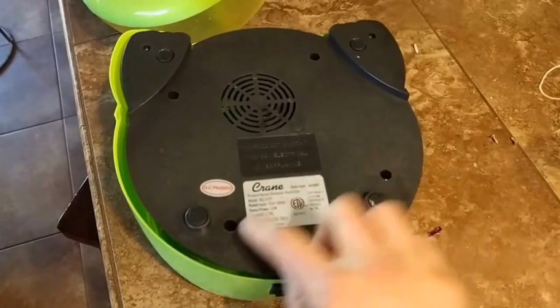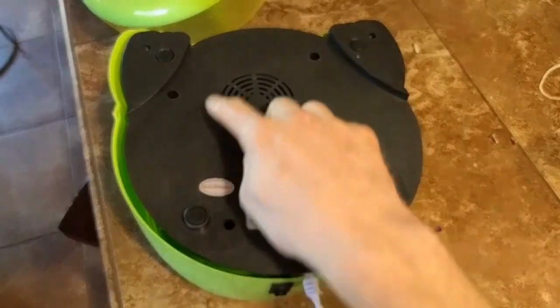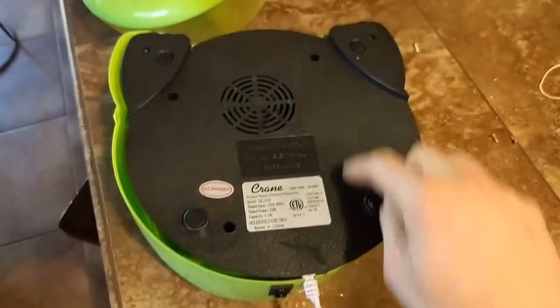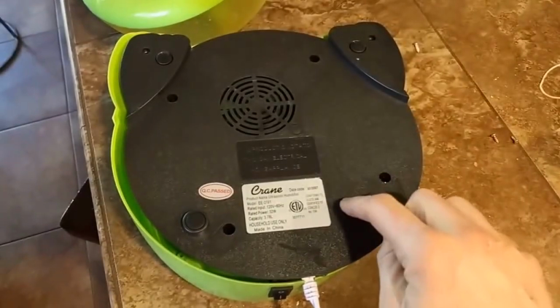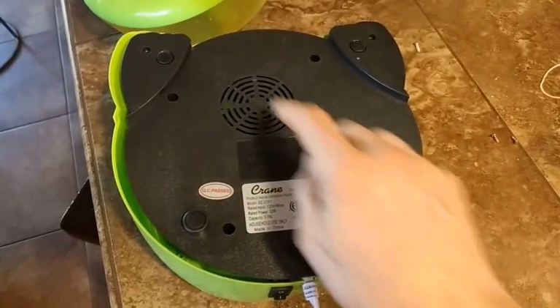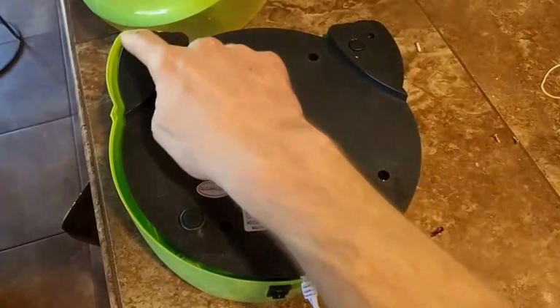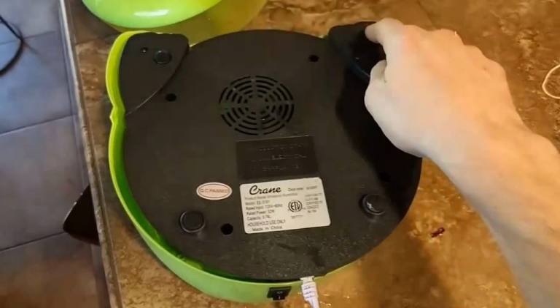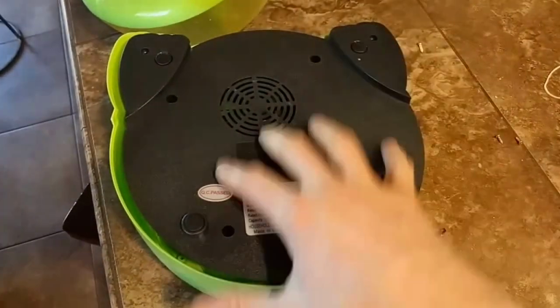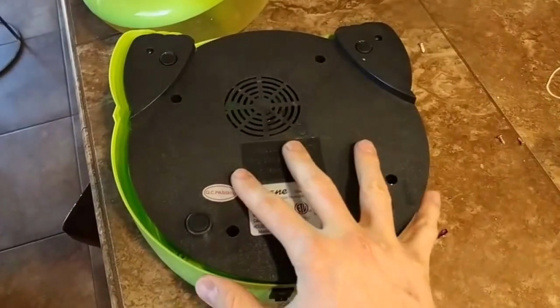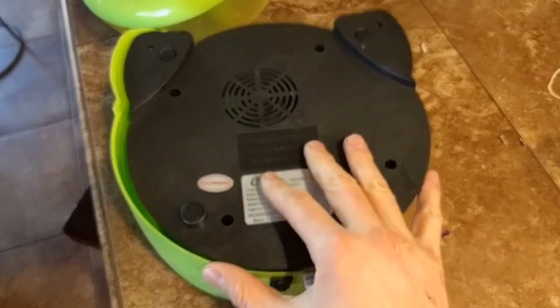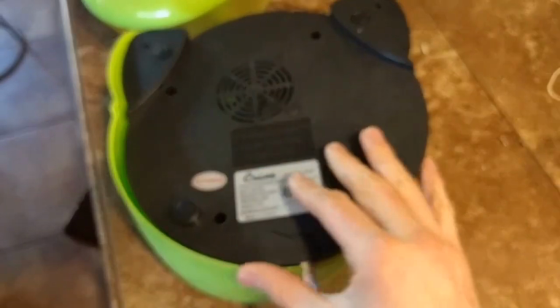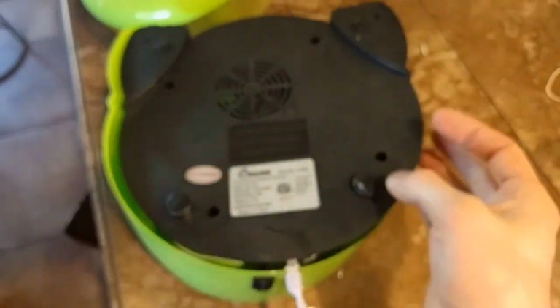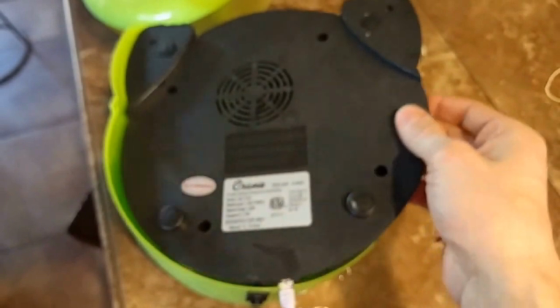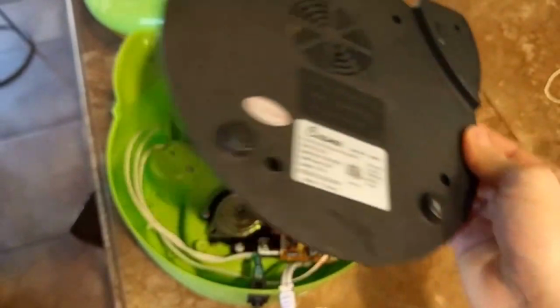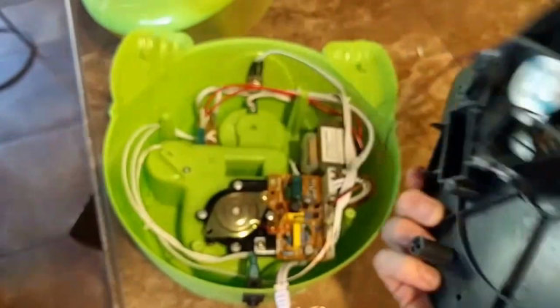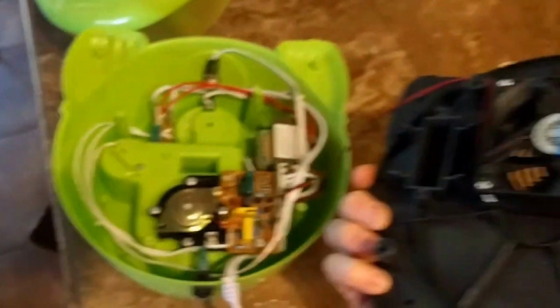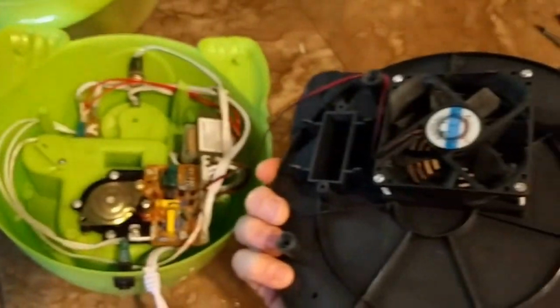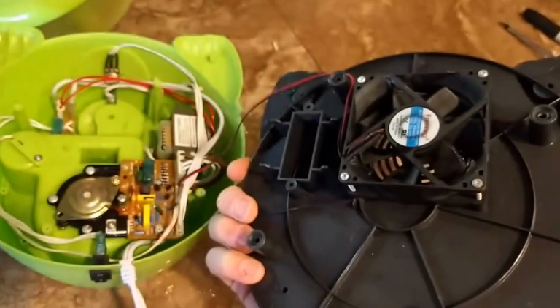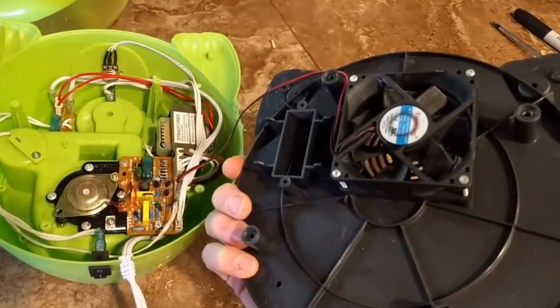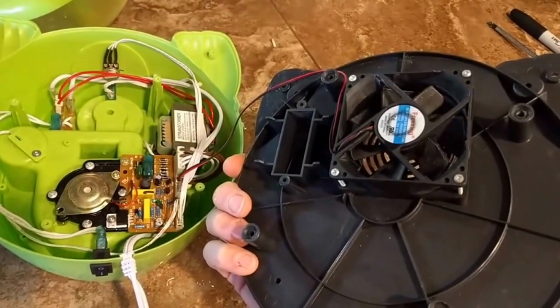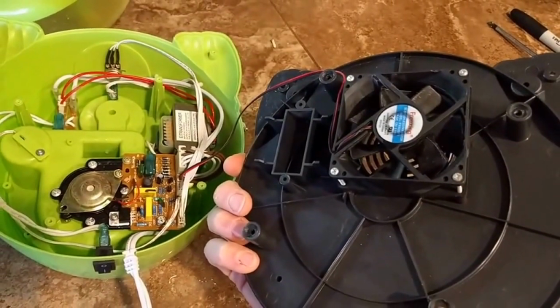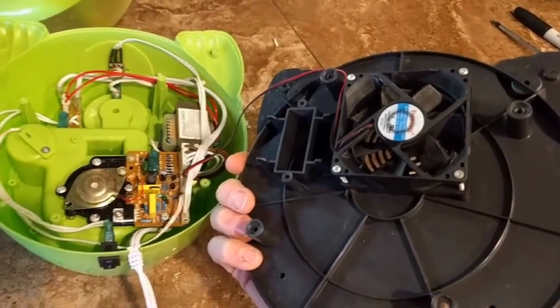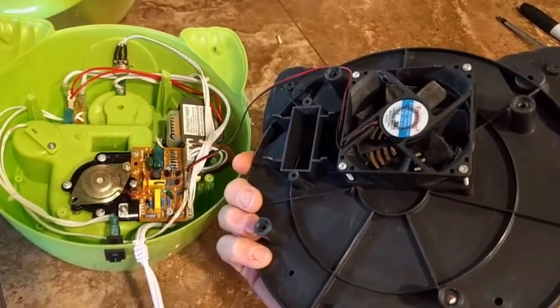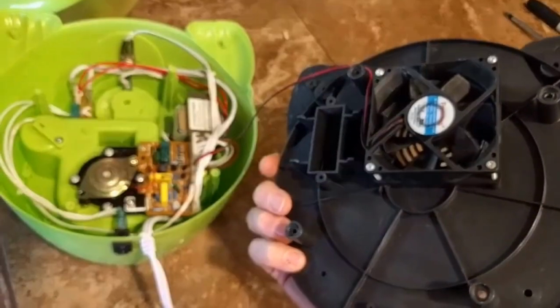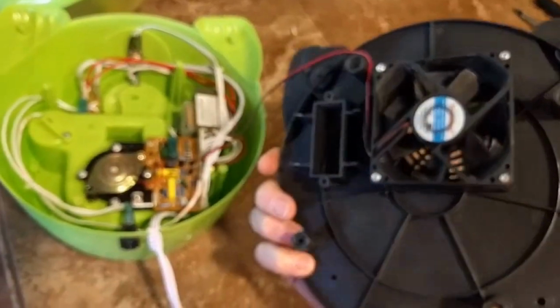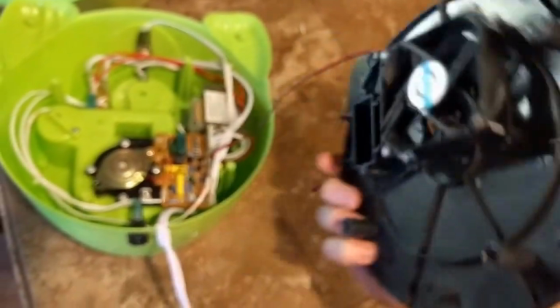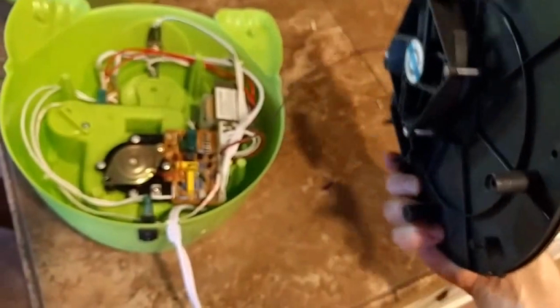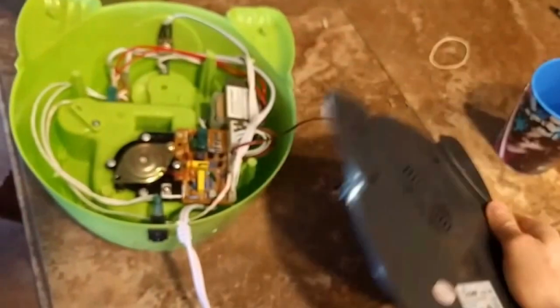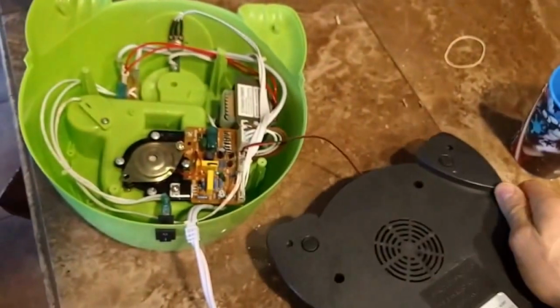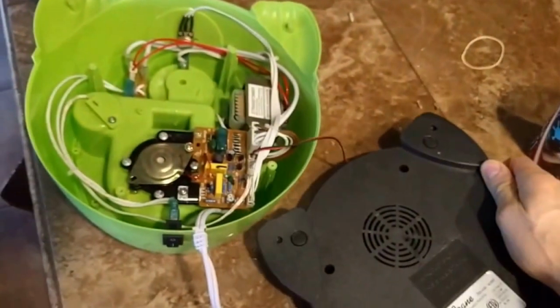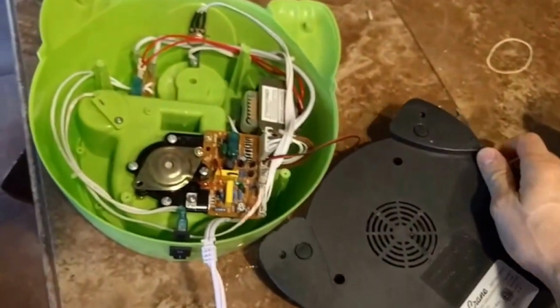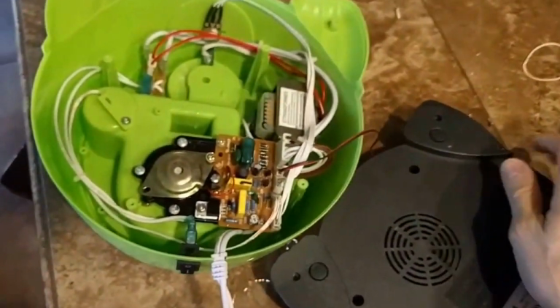There are four screws and then two smaller ones right here — I already took them out. When I plugged it in, the fan is working. It could be your fan is shot, and you could get a replacement fan.